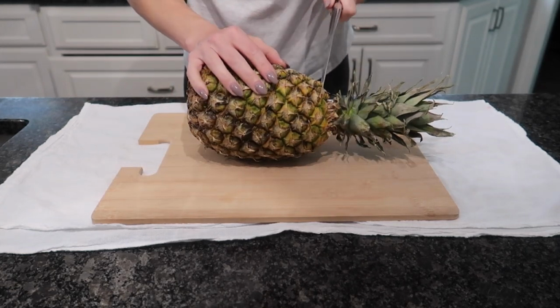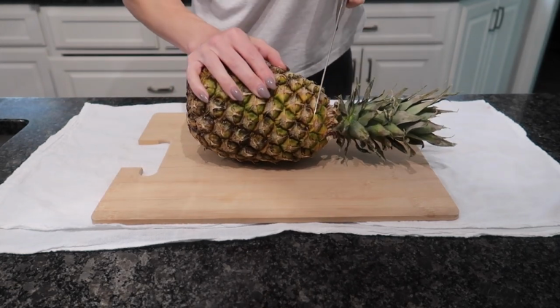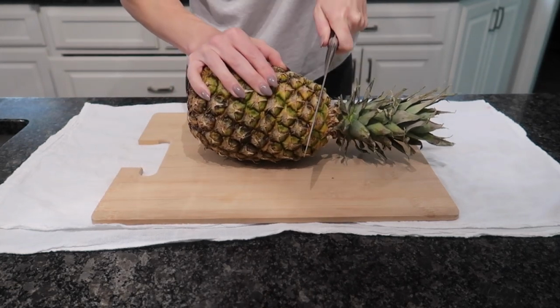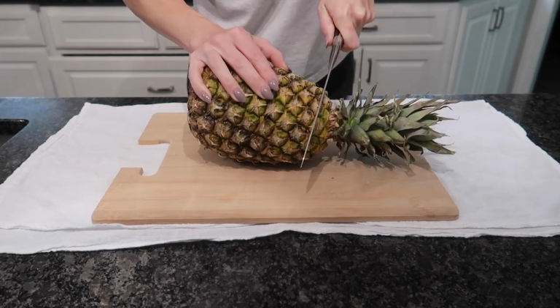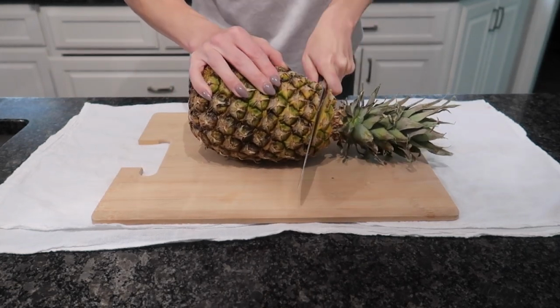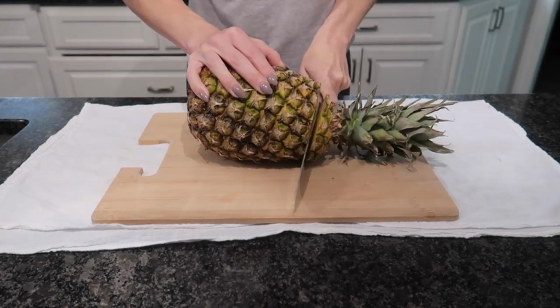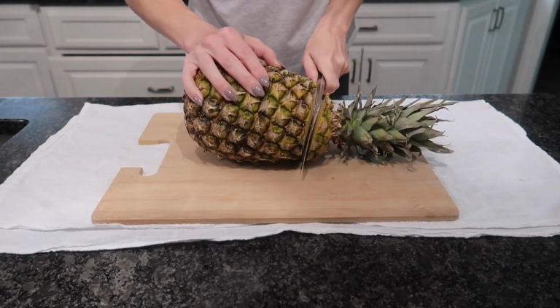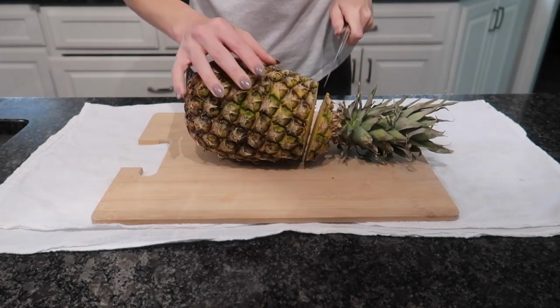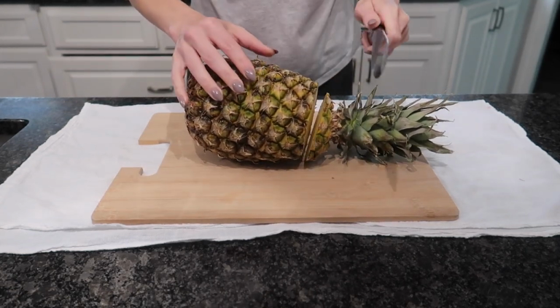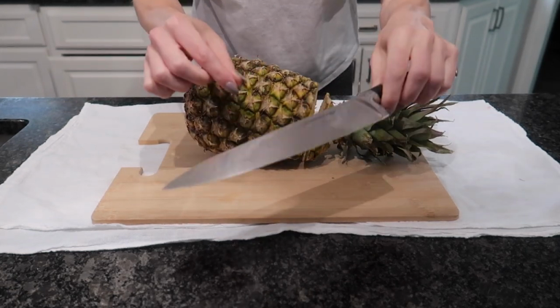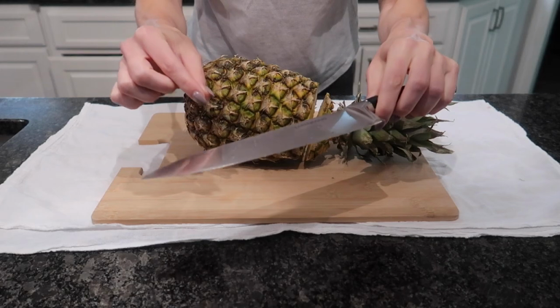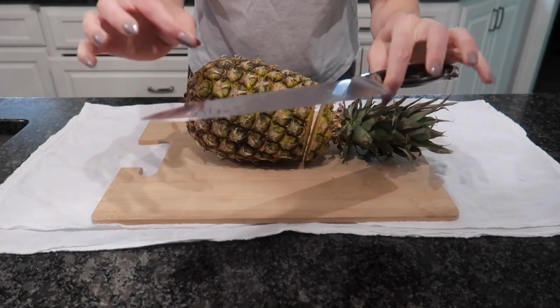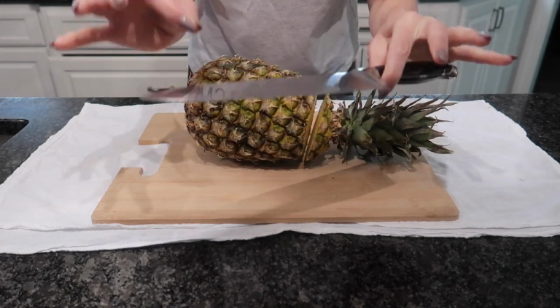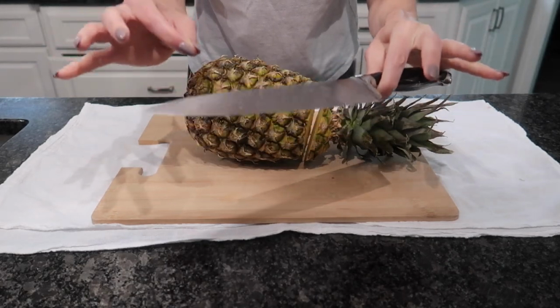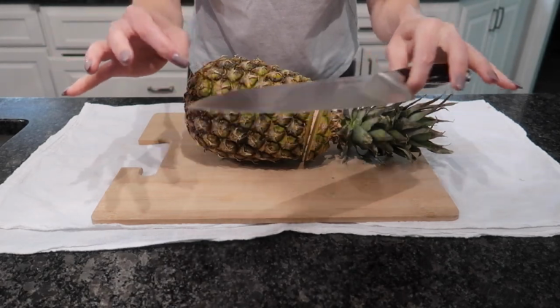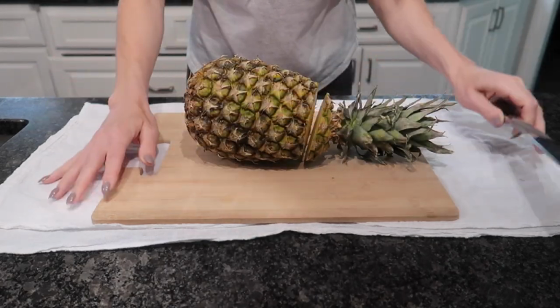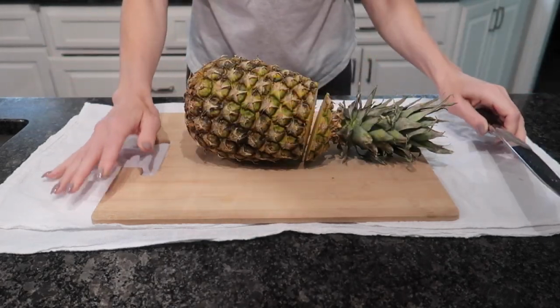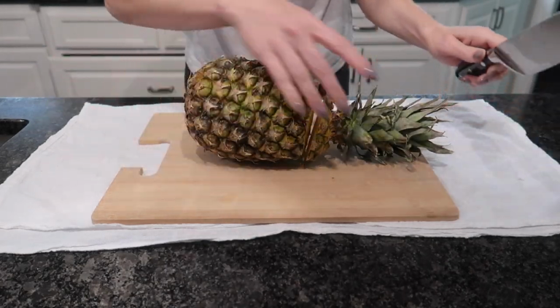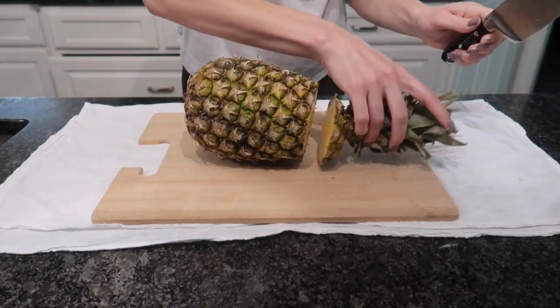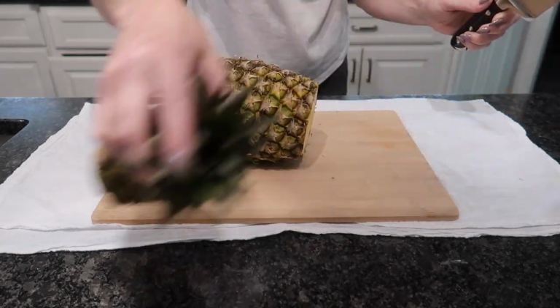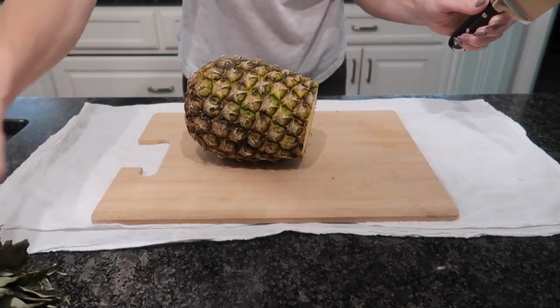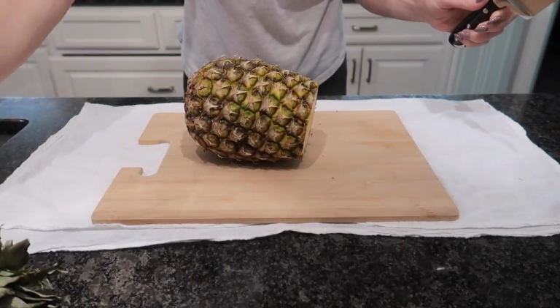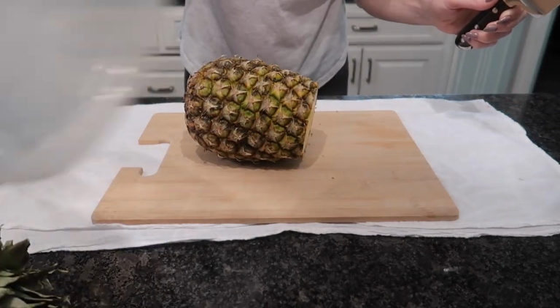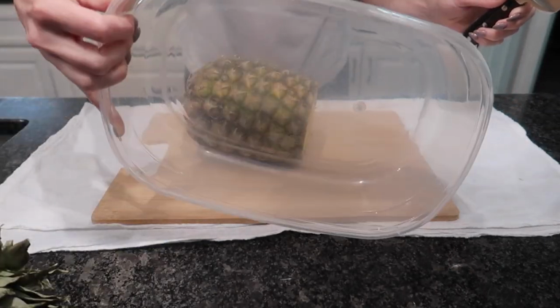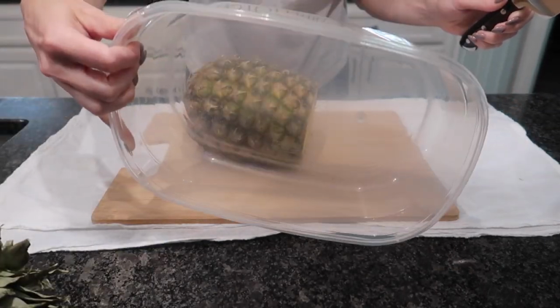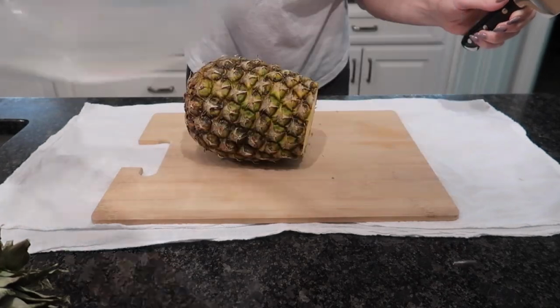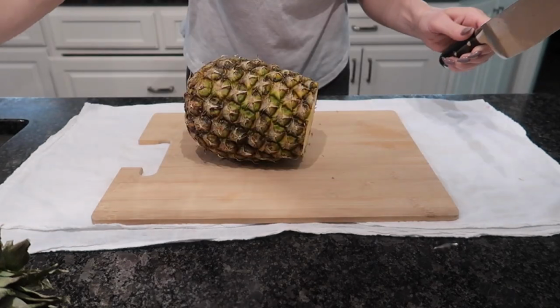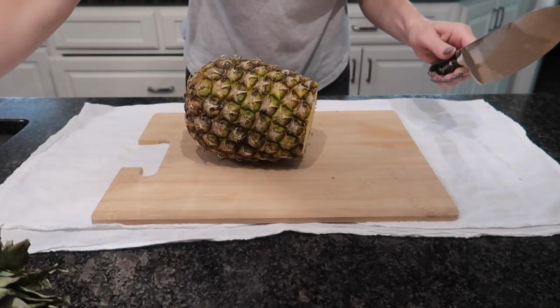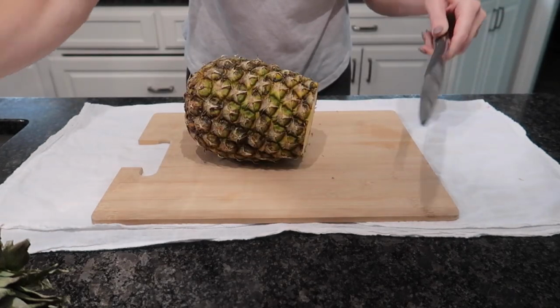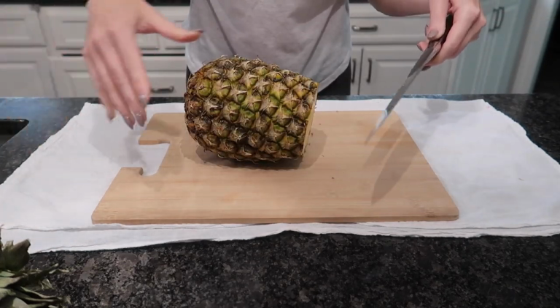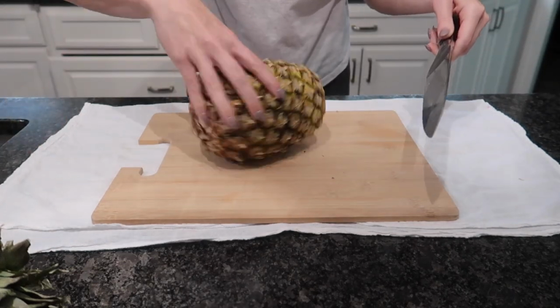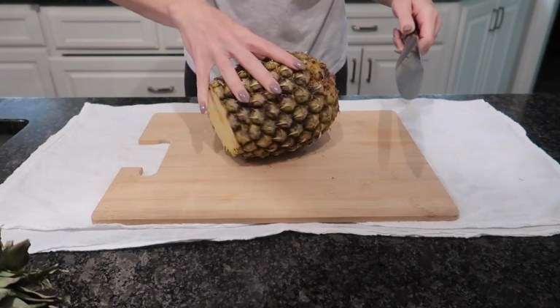Go ahead and cut your top off. You want to make sure that you have a sharp knife and a very sturdy surface. I also like to make sure that I have a container handy that I will be putting the pineapple in.